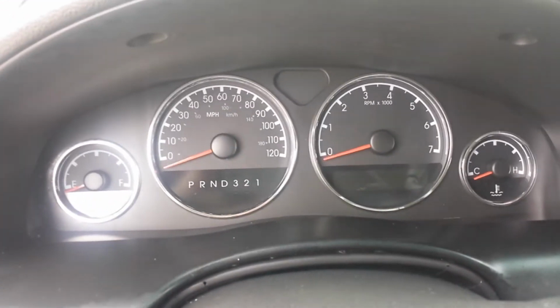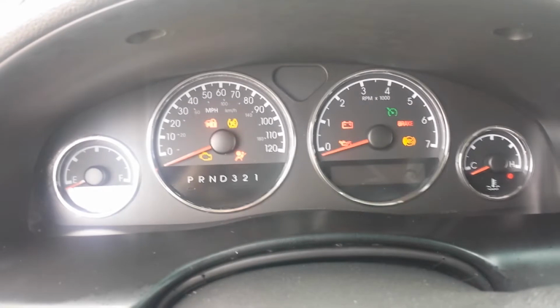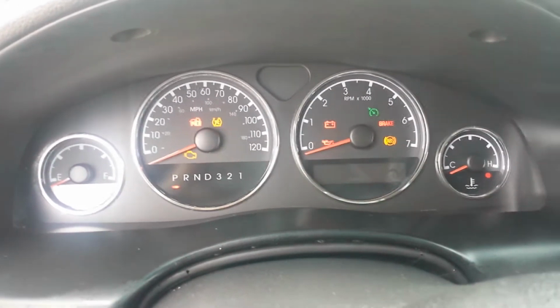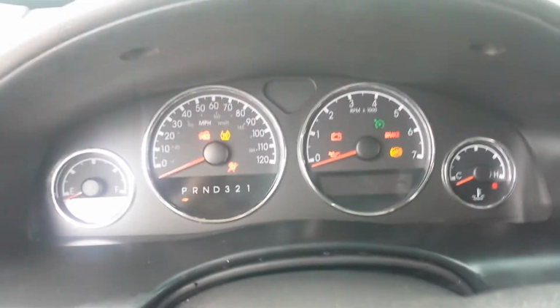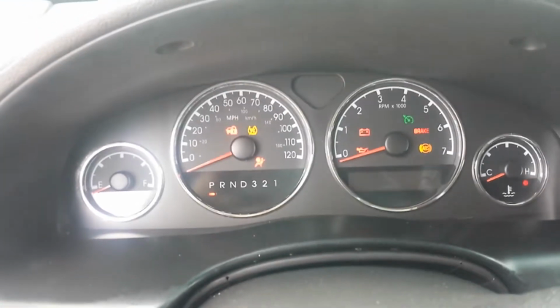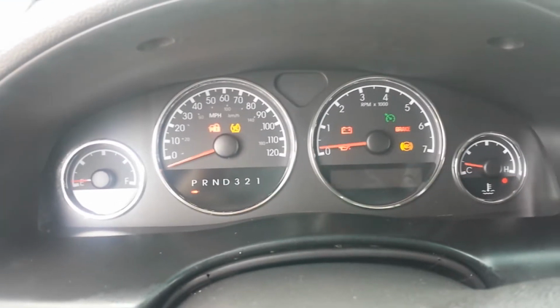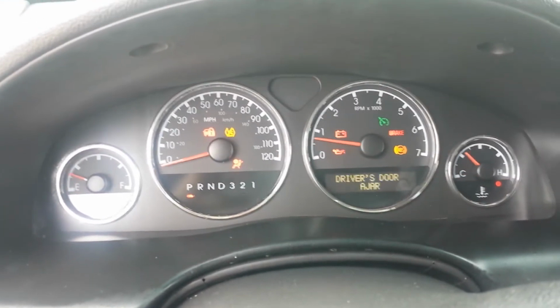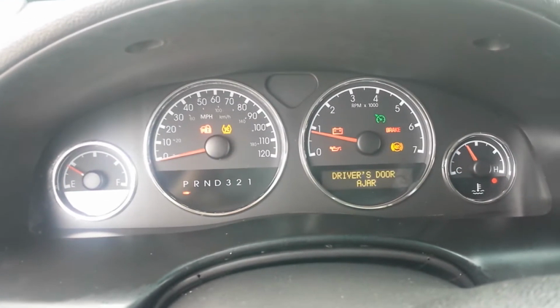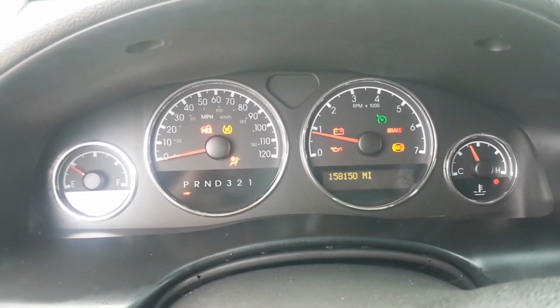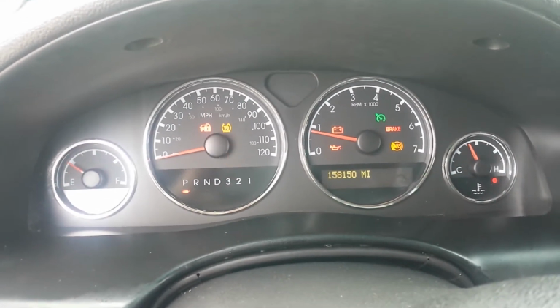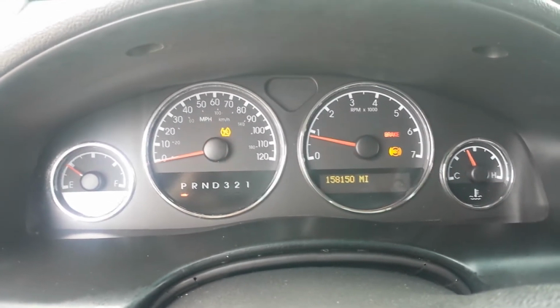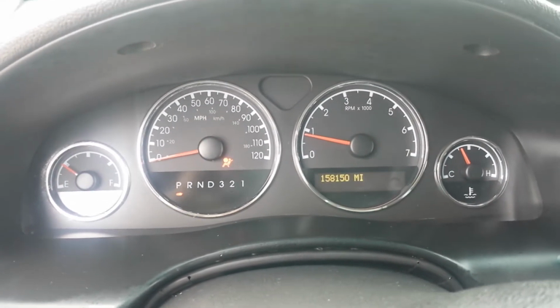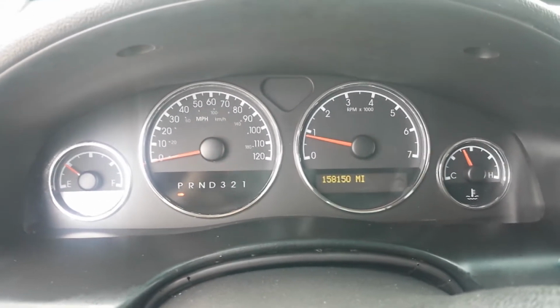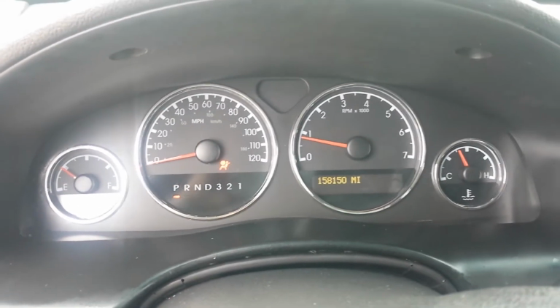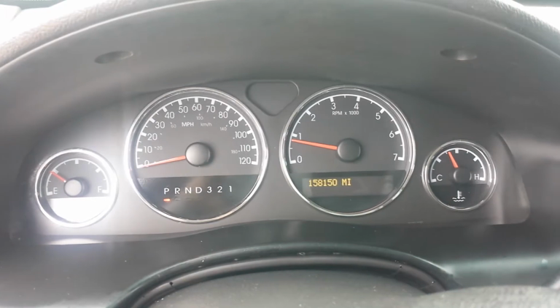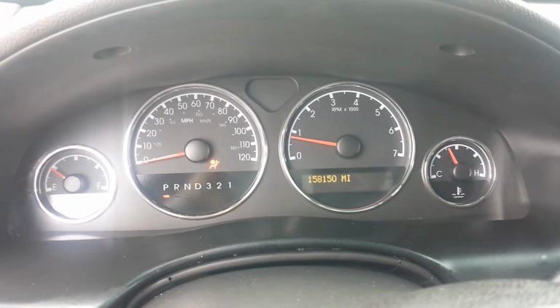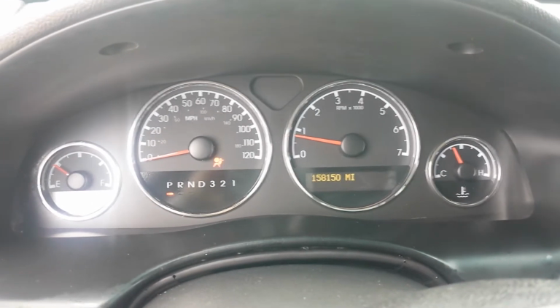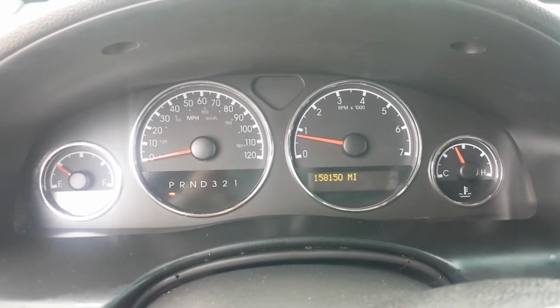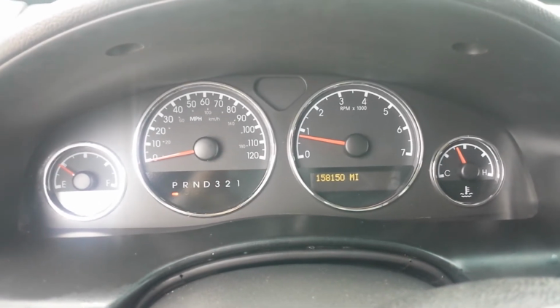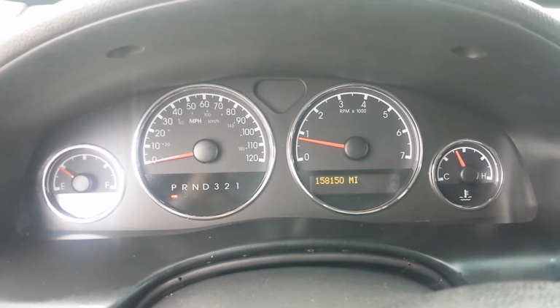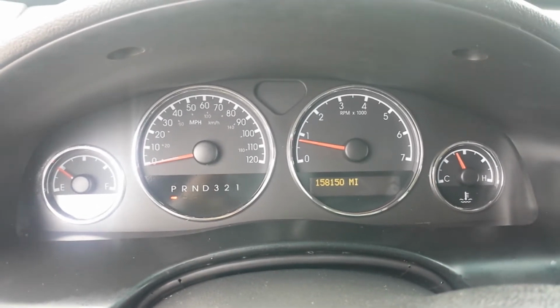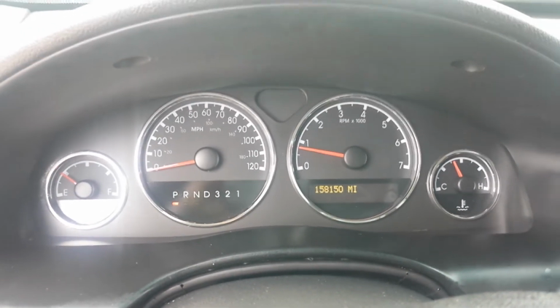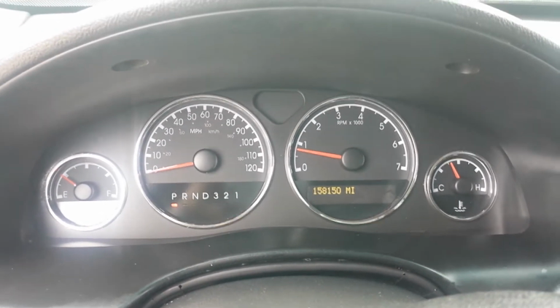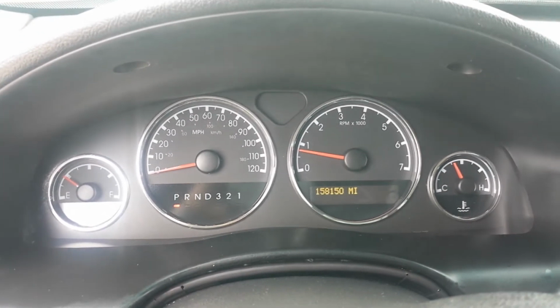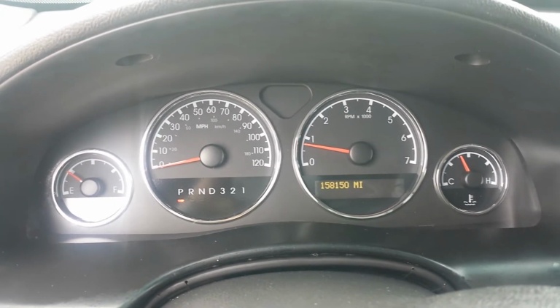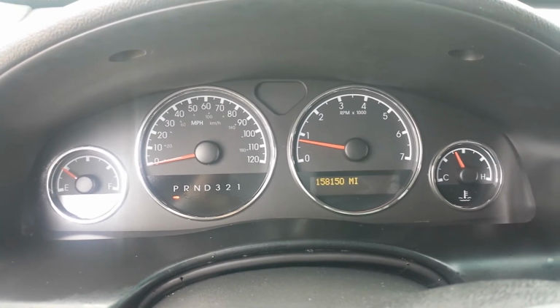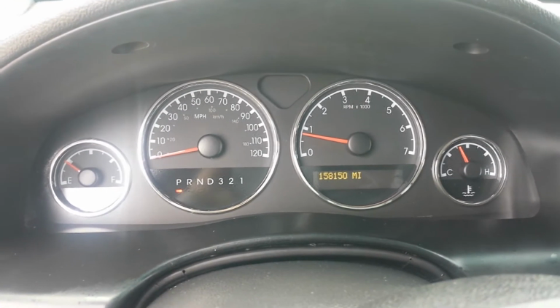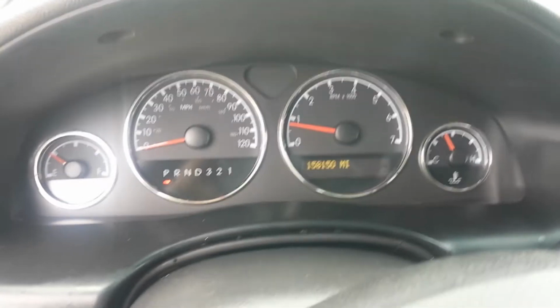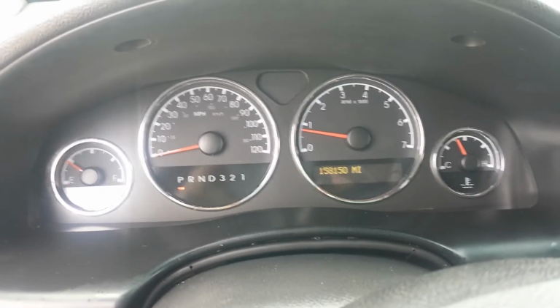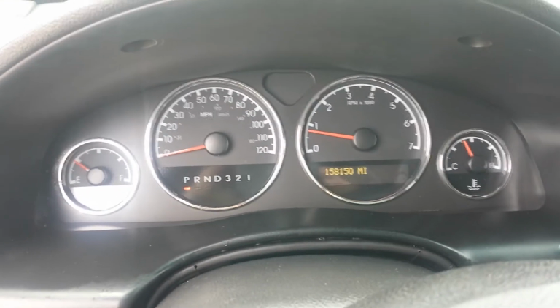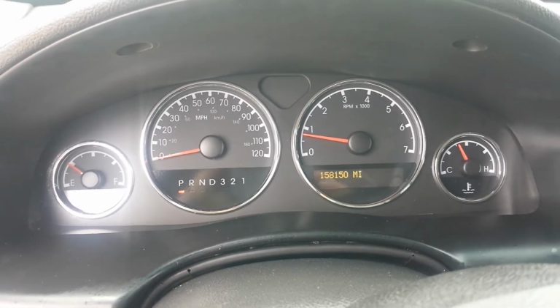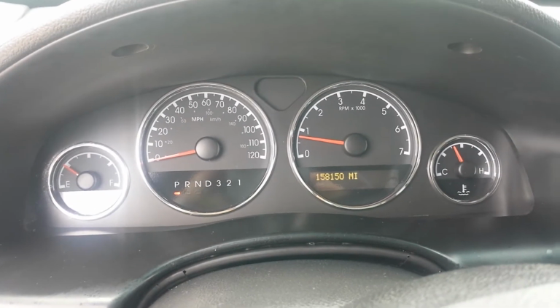When I turn the van on, you can see all the dummy lights work and they all go out — no check engine lights, no airbag, no ABS. The current mileage is 158,150. Let's pop the hood so you can listen to it run.